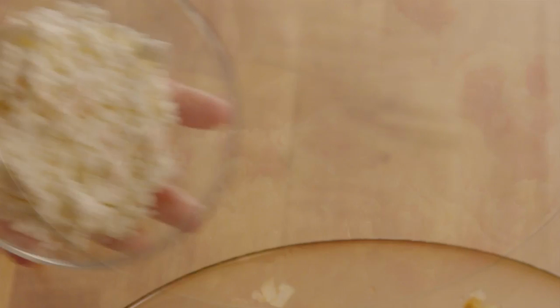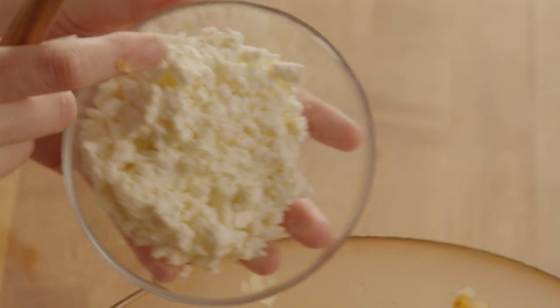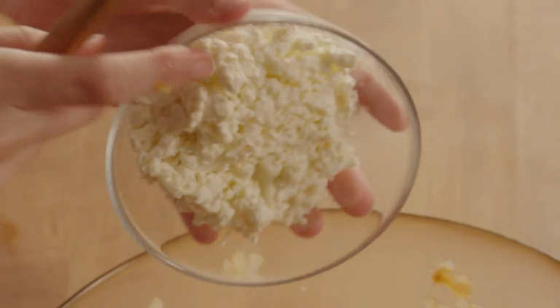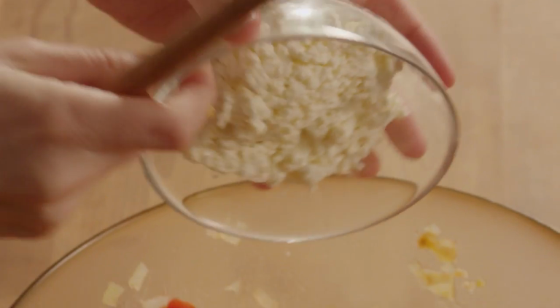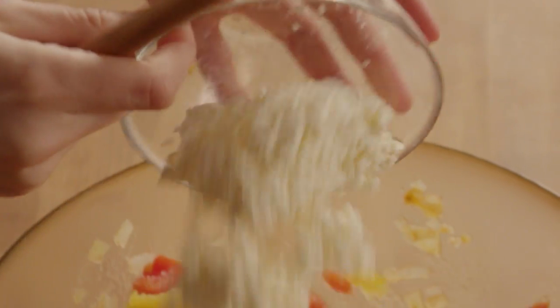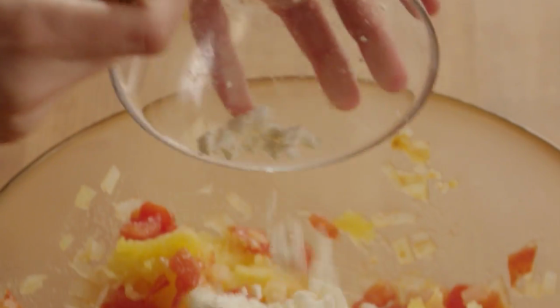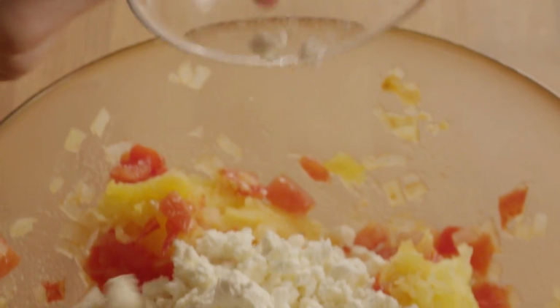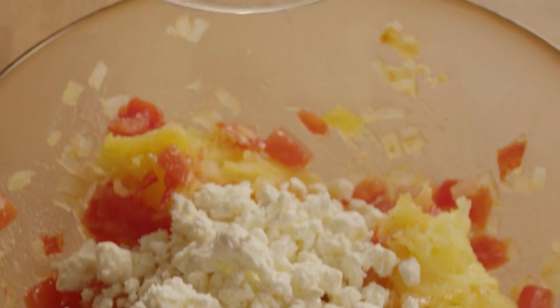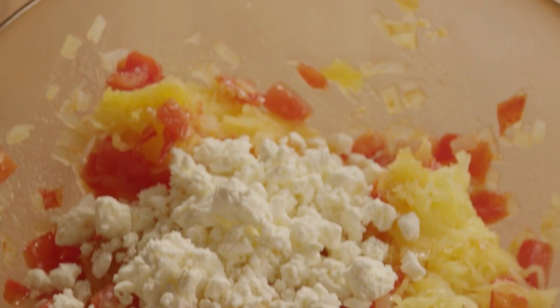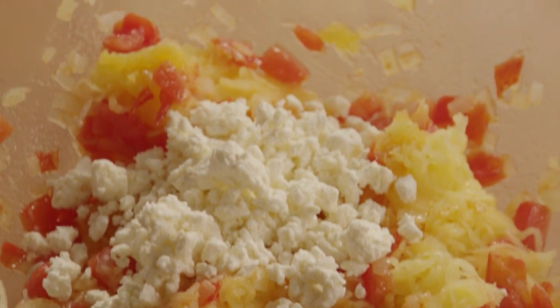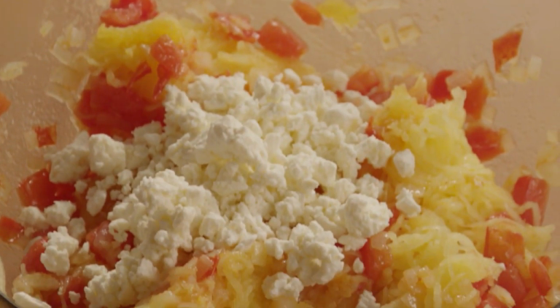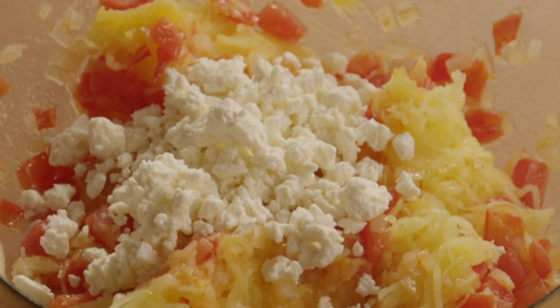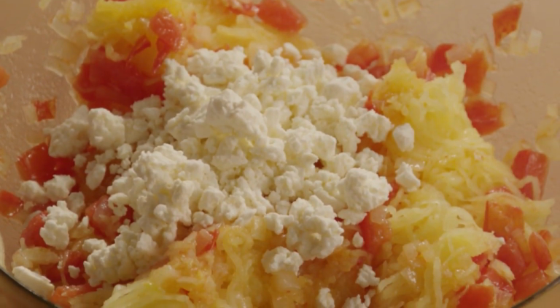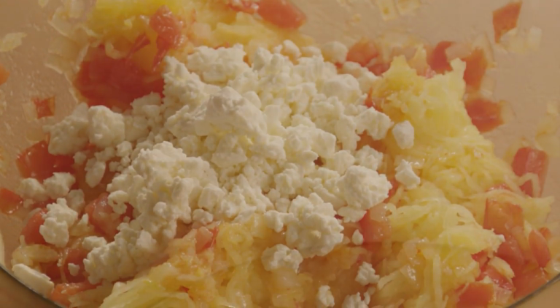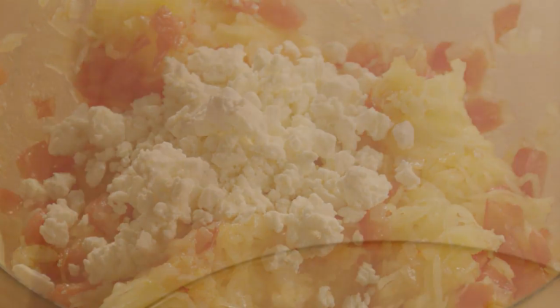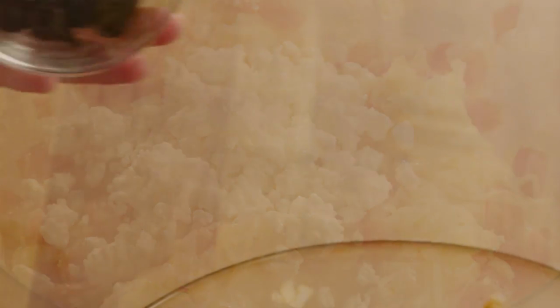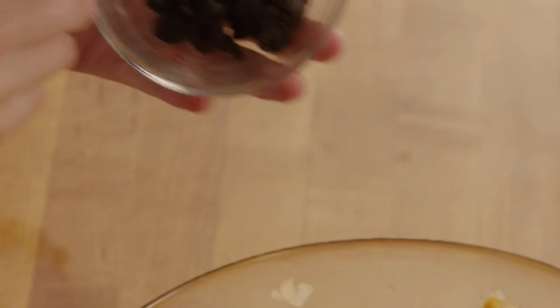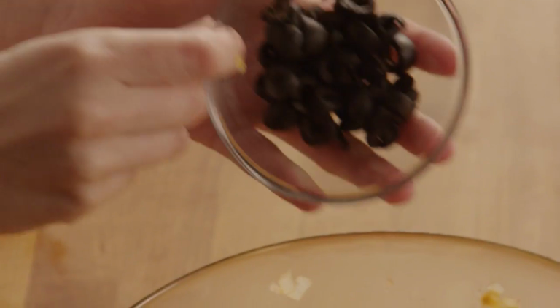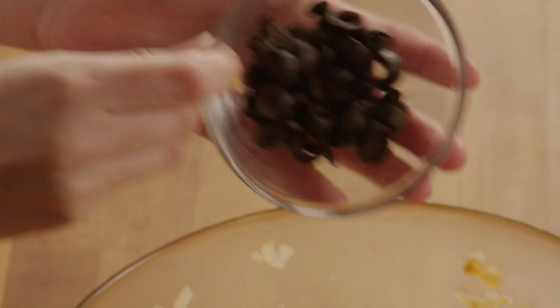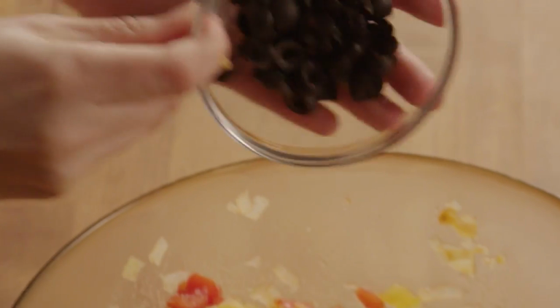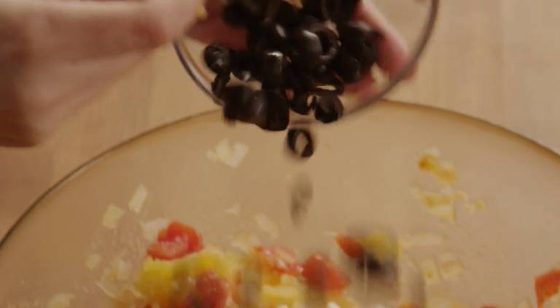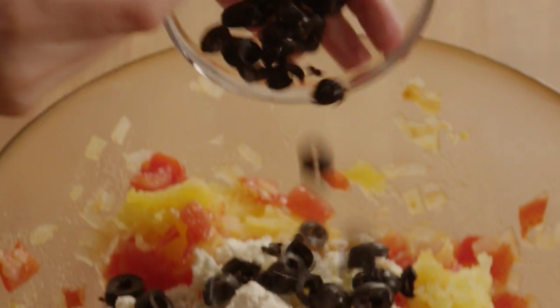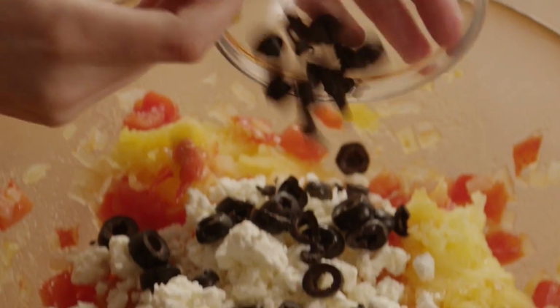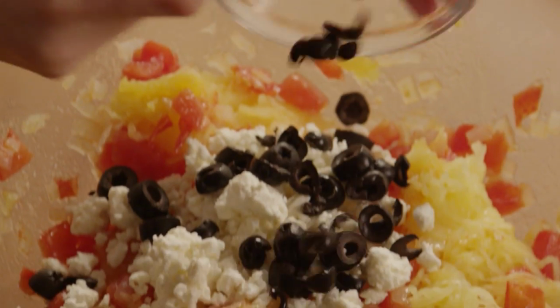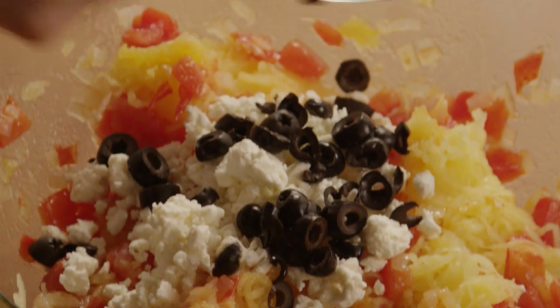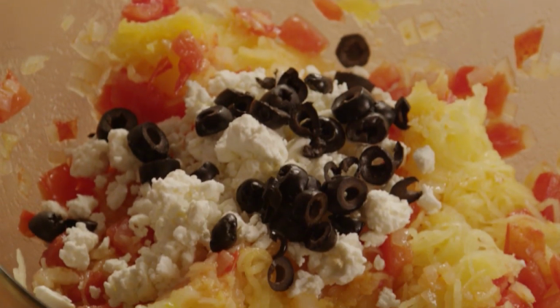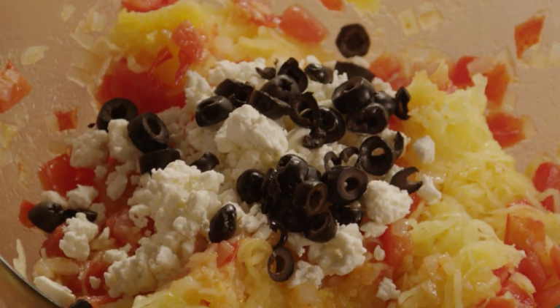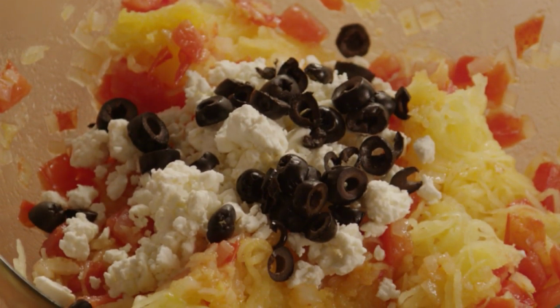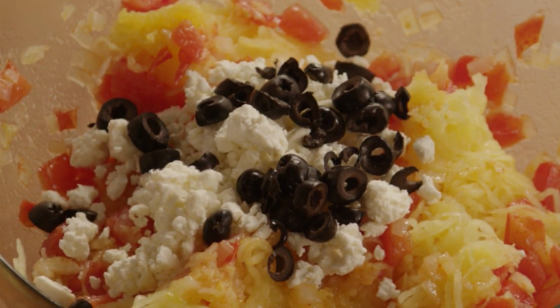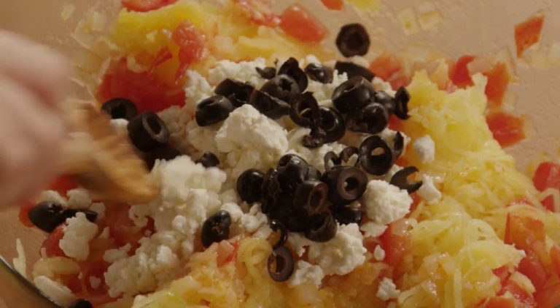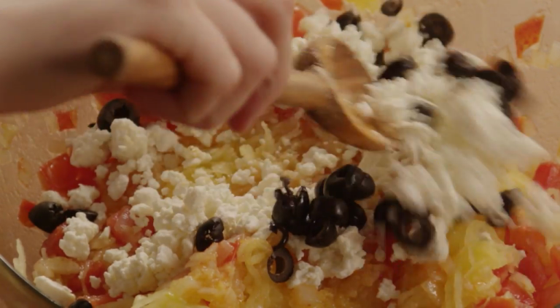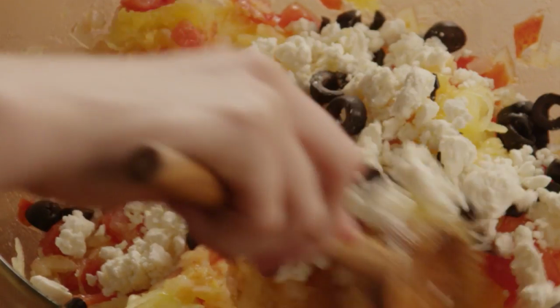Then add three-quarters of a cup of crumbled feta cheese and three tablespoons of sliced black olives, and toss it all together.